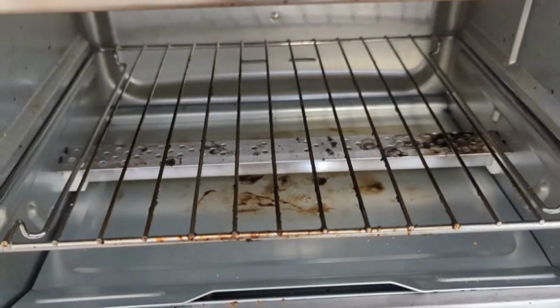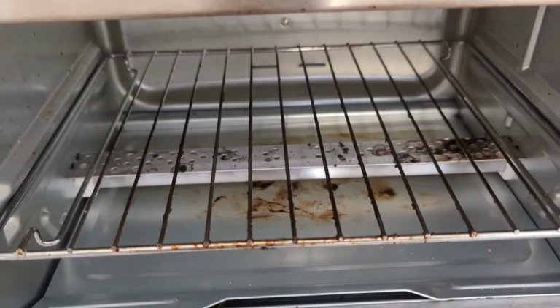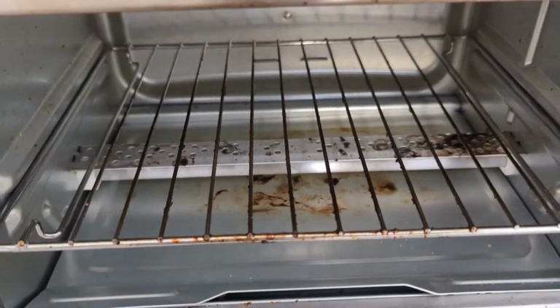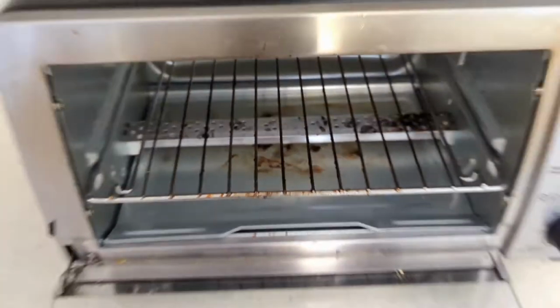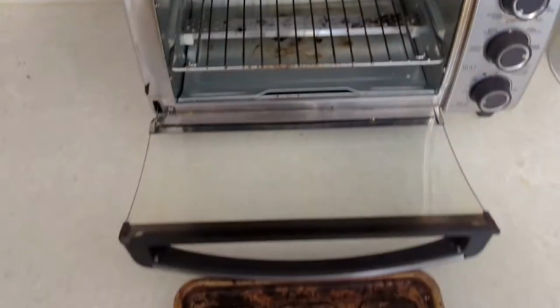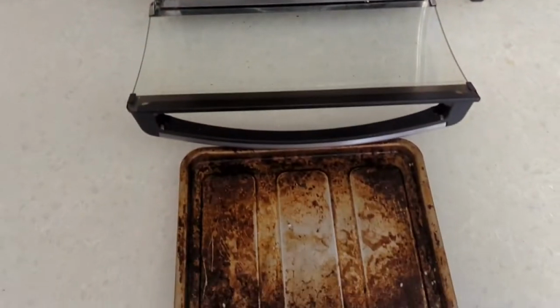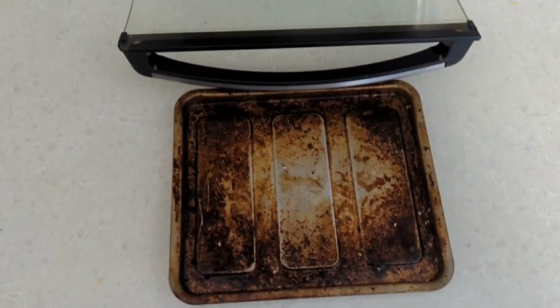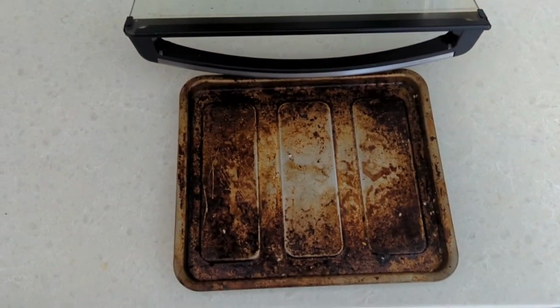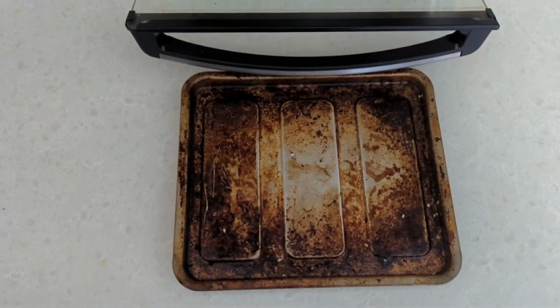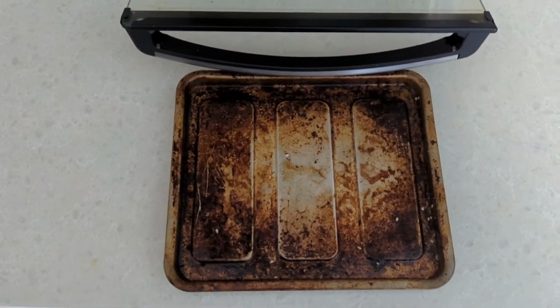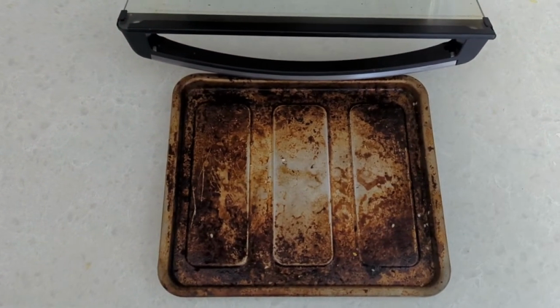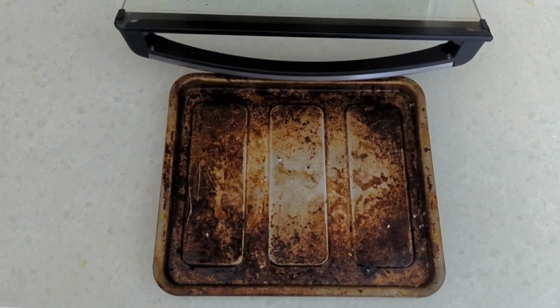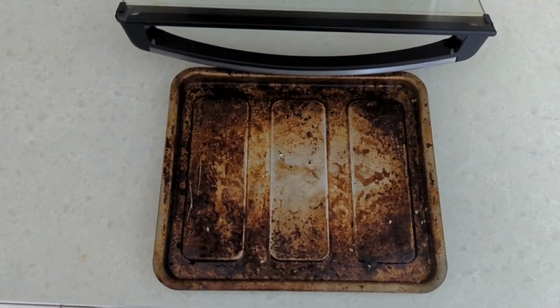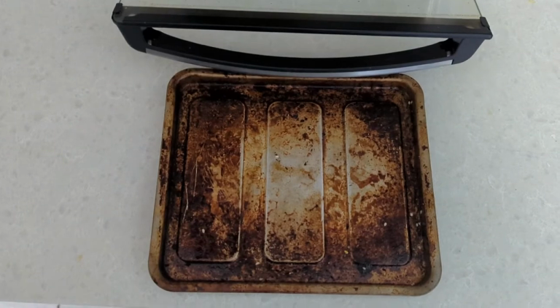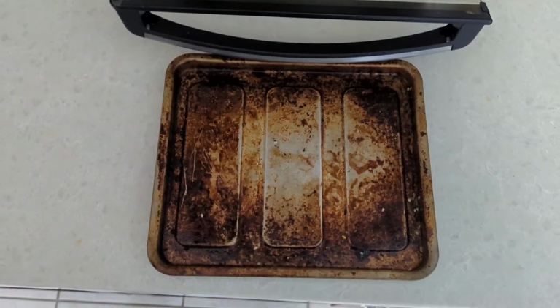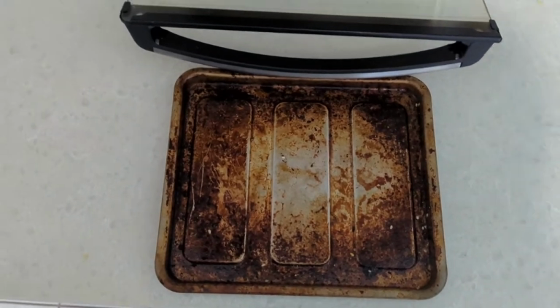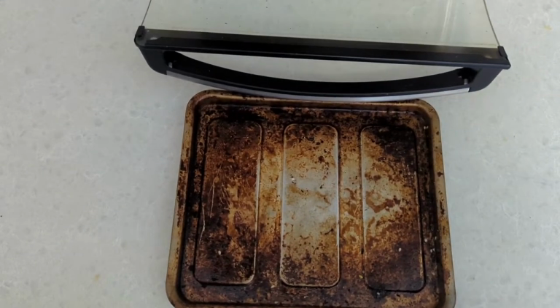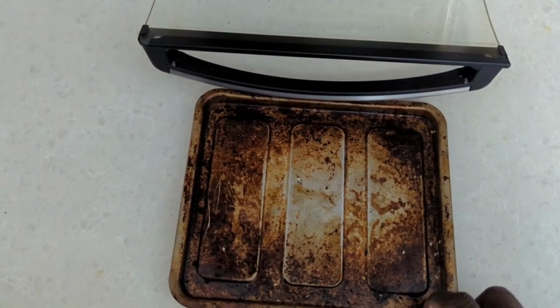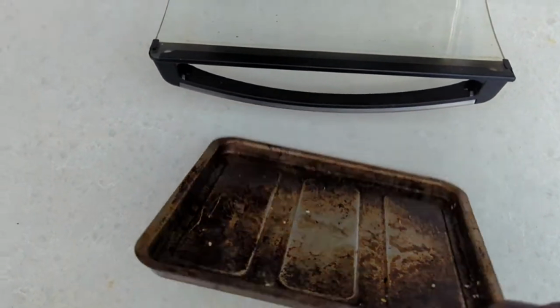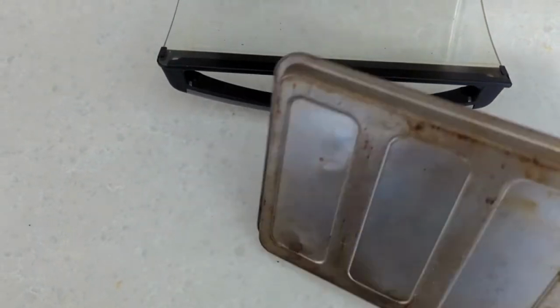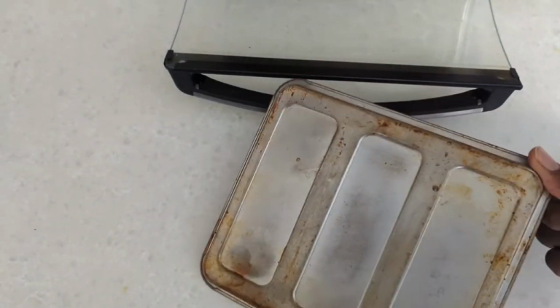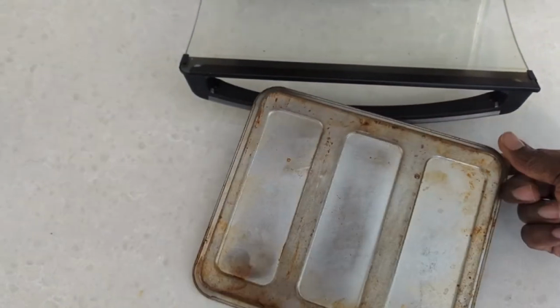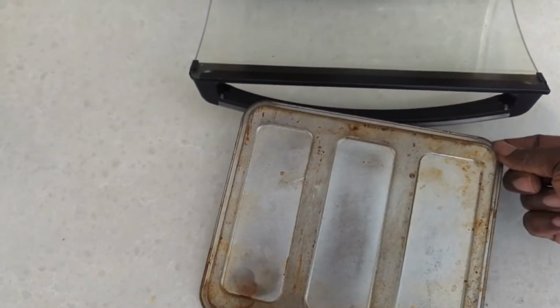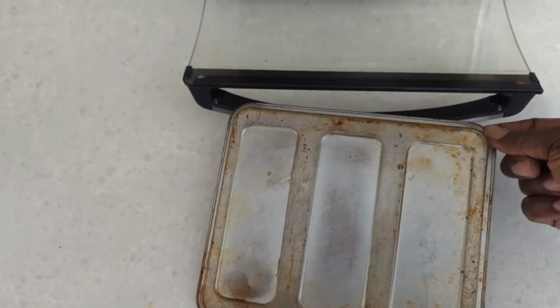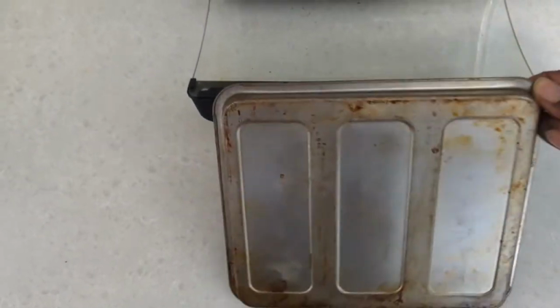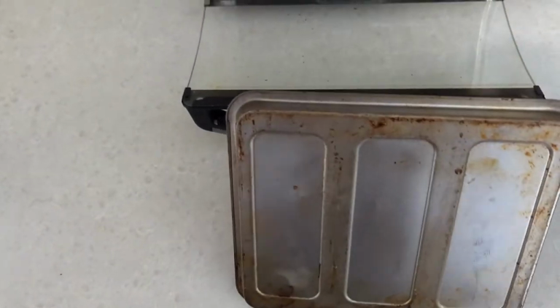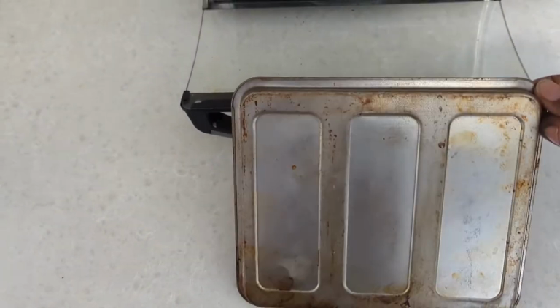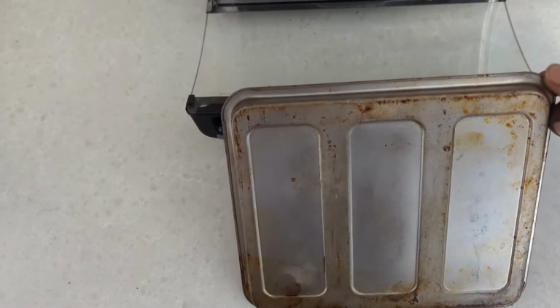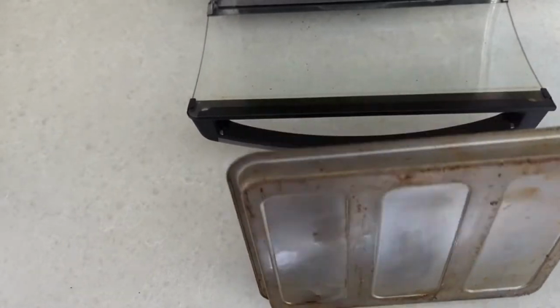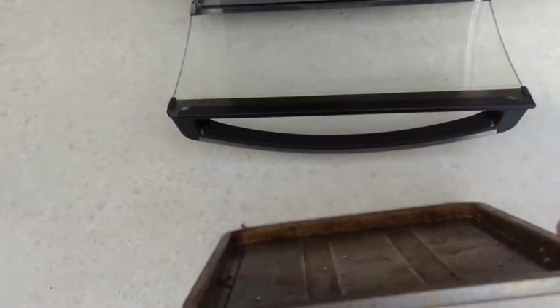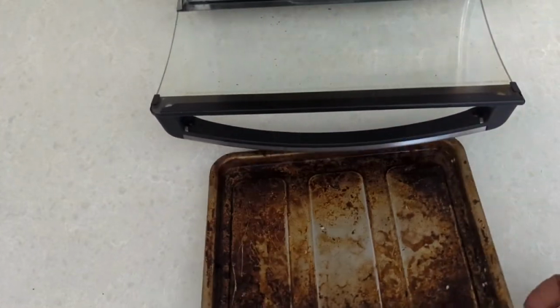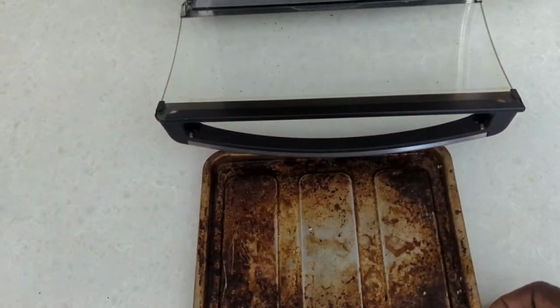I always try to use the tray when using the toaster oven. Unfortunately, not cleaning it regularly can lead to a buildup of grime from grease and splatter. The inside of the oven is in pretty good shape, but the trays and racks could use a little attention.